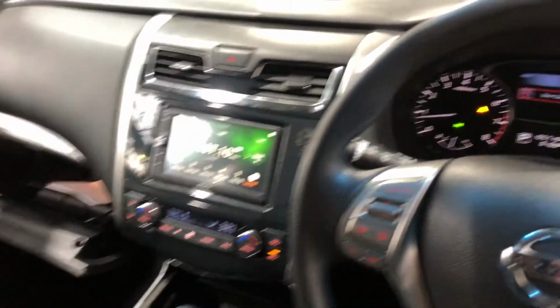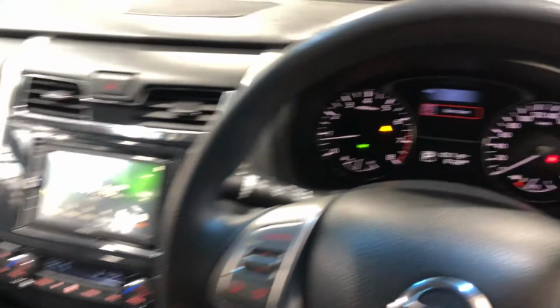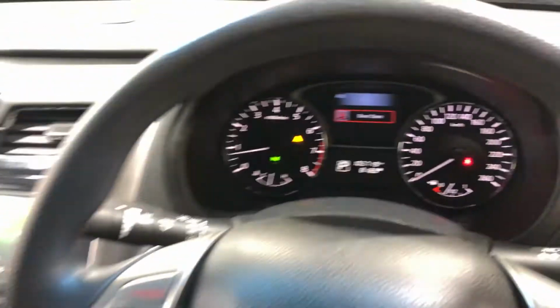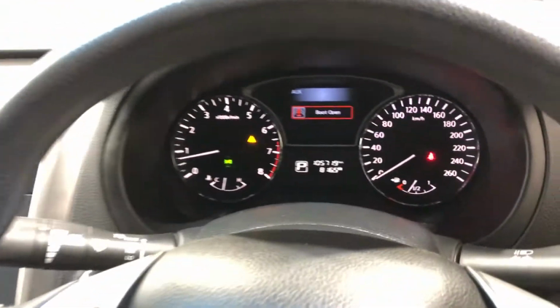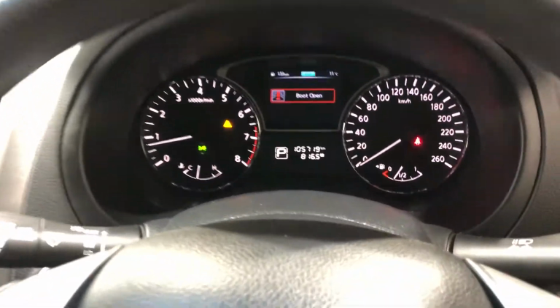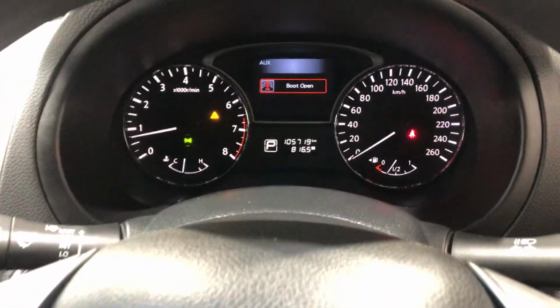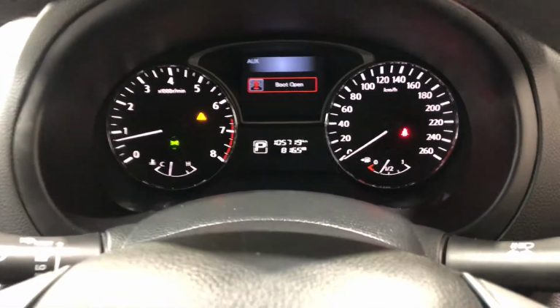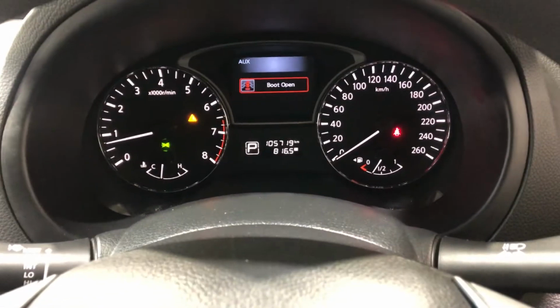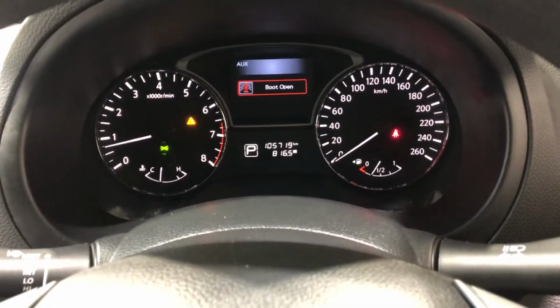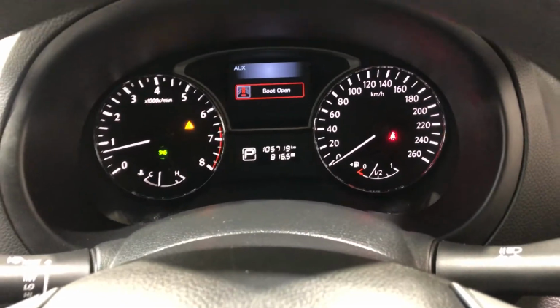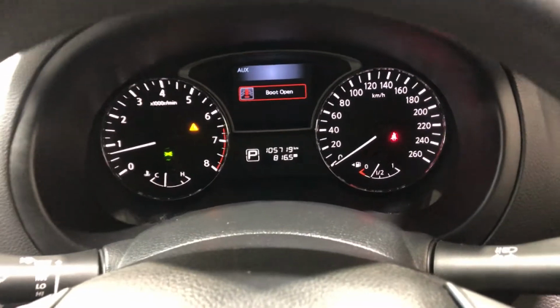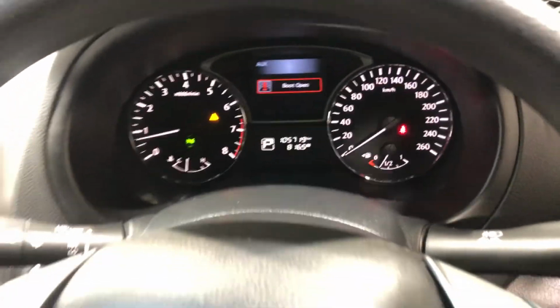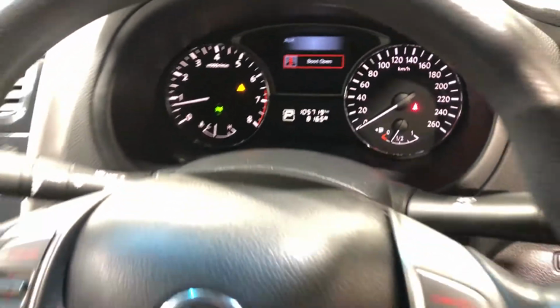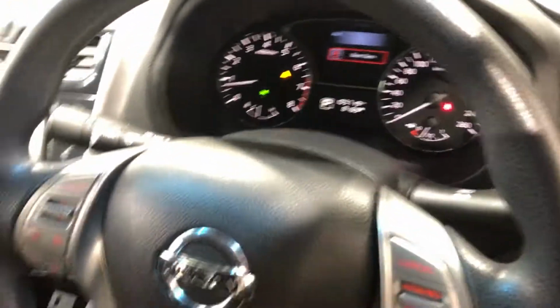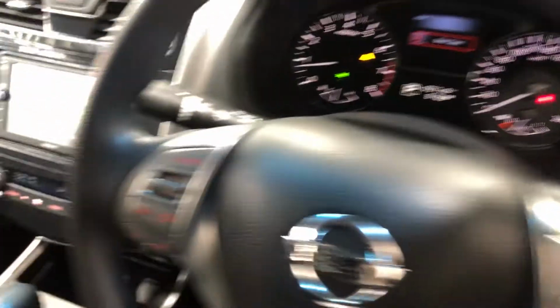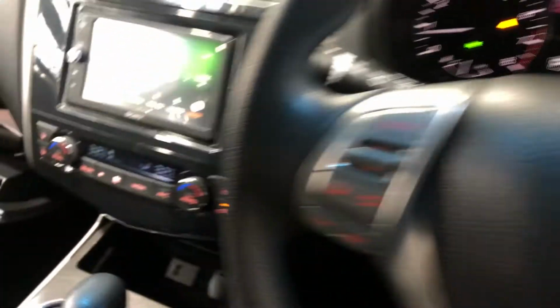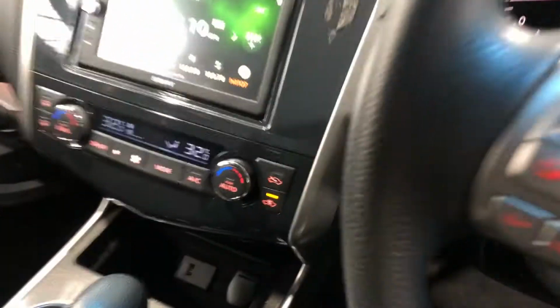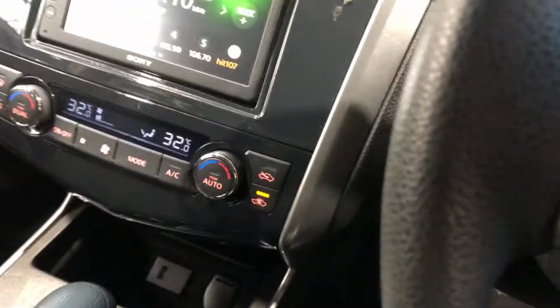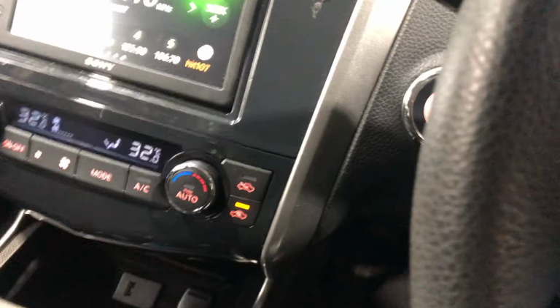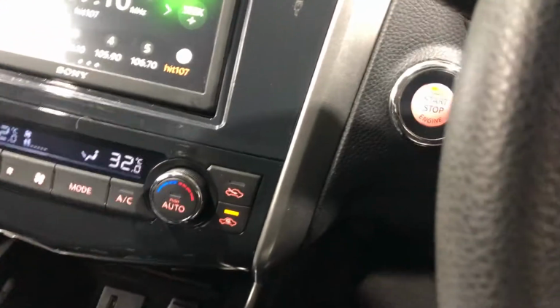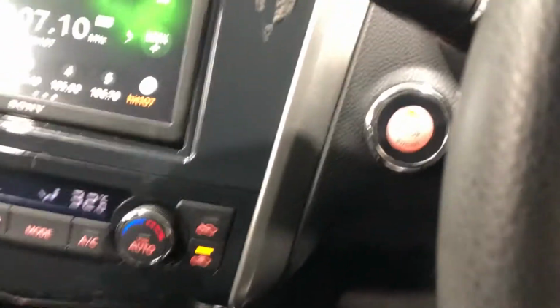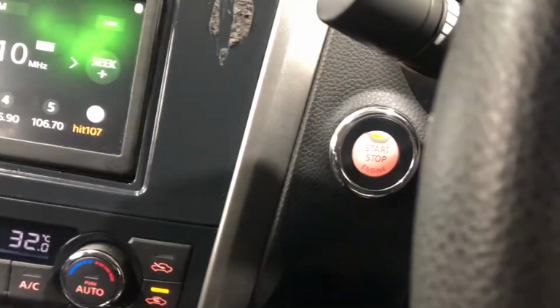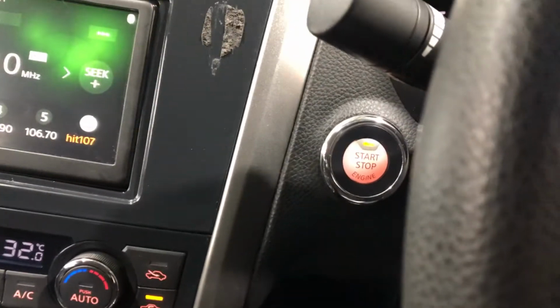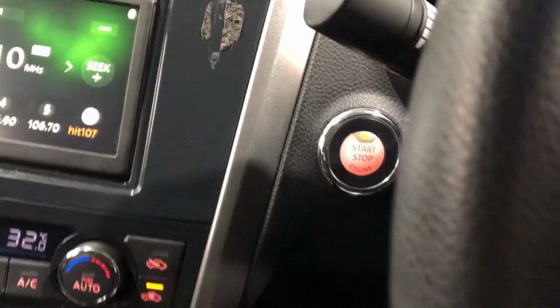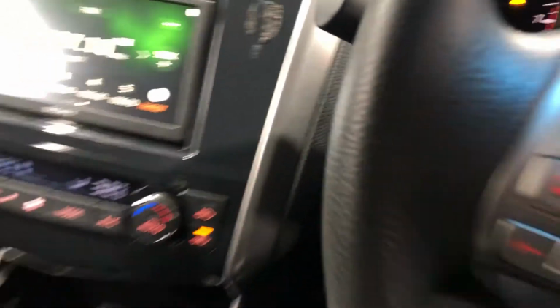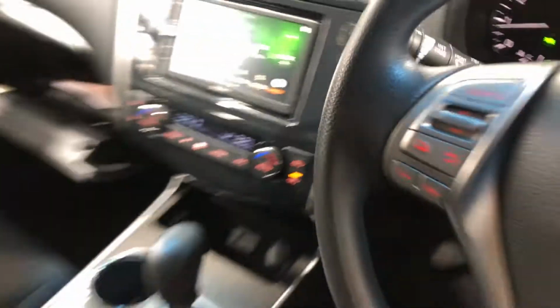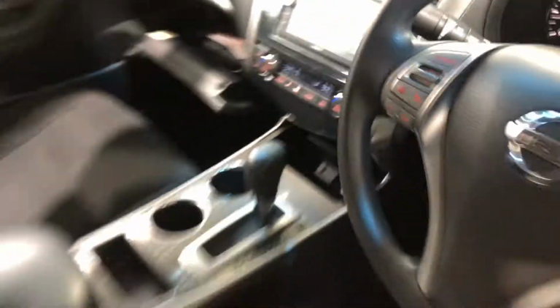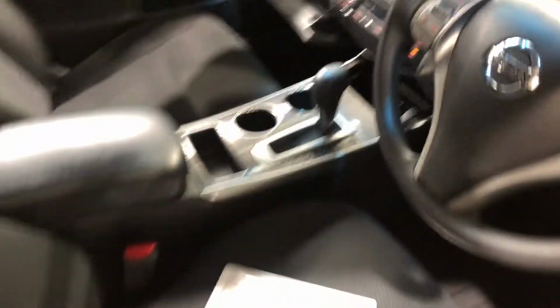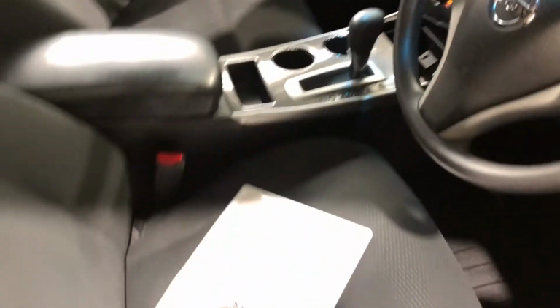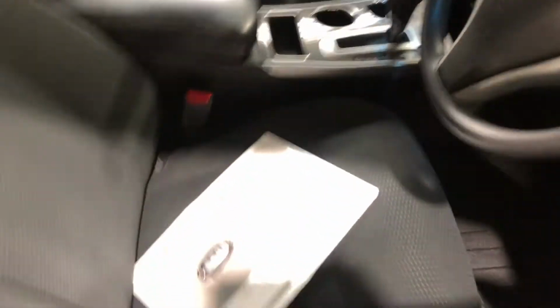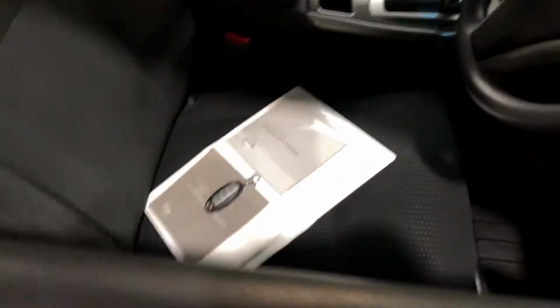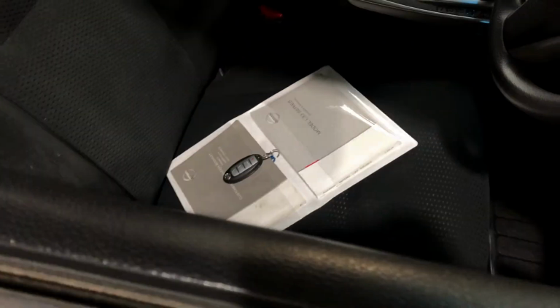This car has travelled a total of 105,000km on the clock. It is also a push-button start, and it comes with a set of keys and a full set of books.